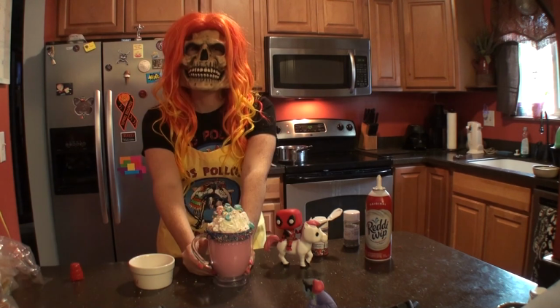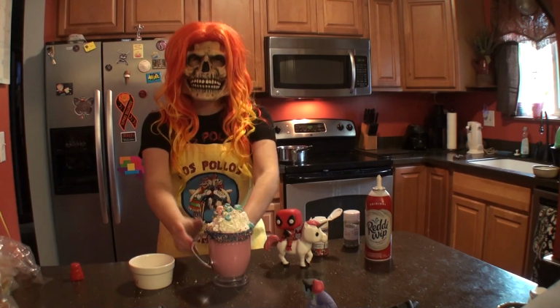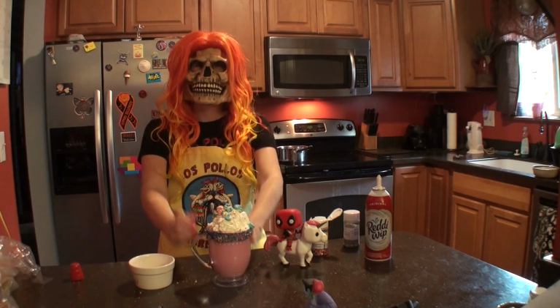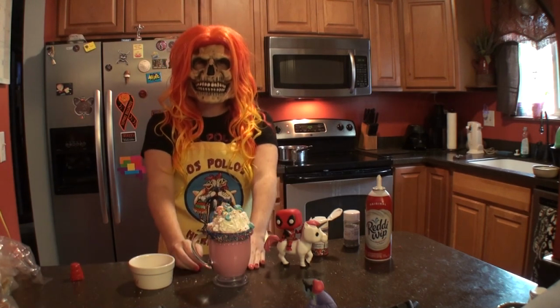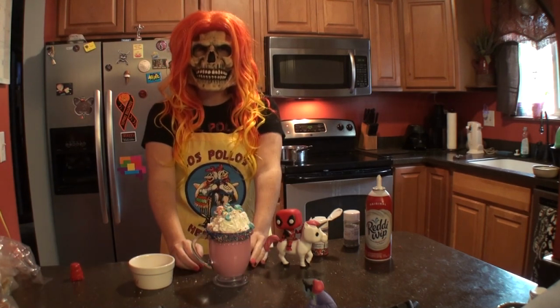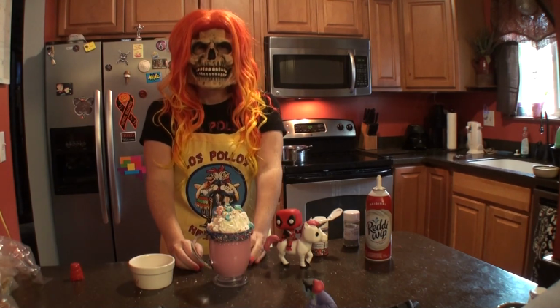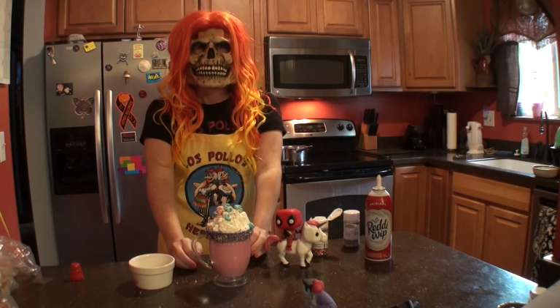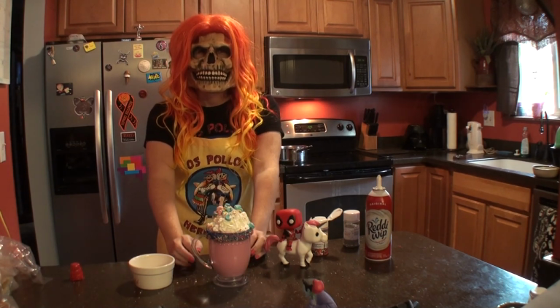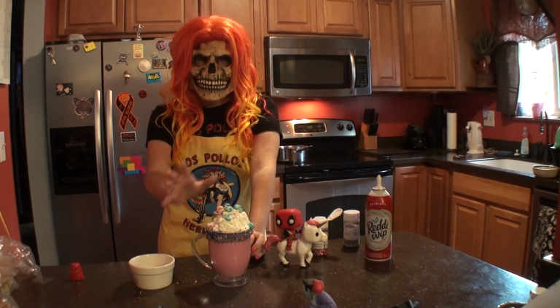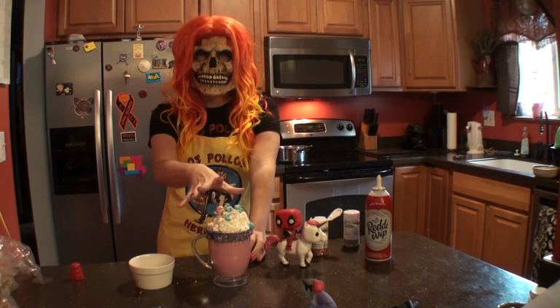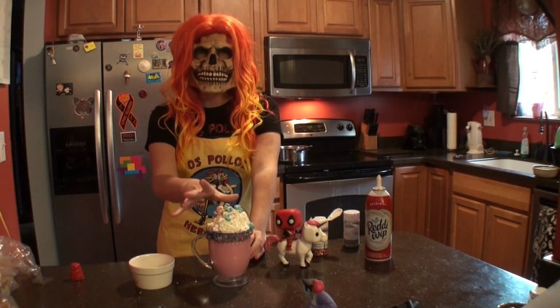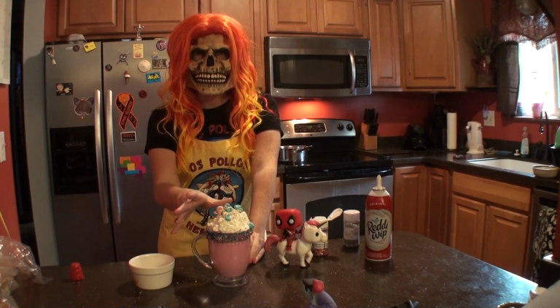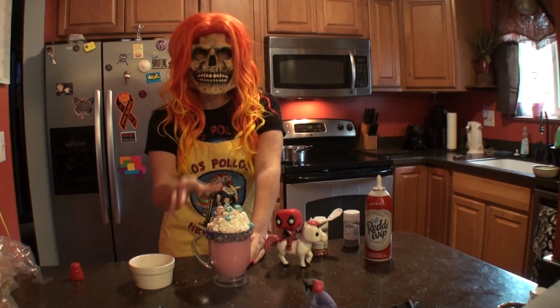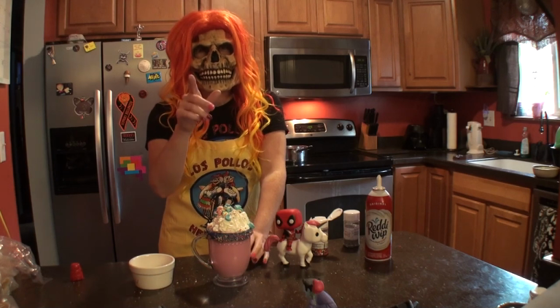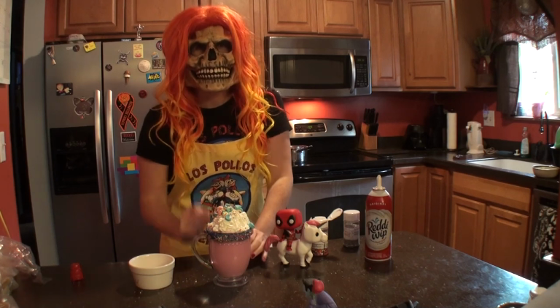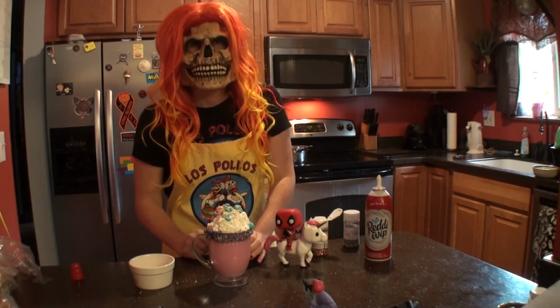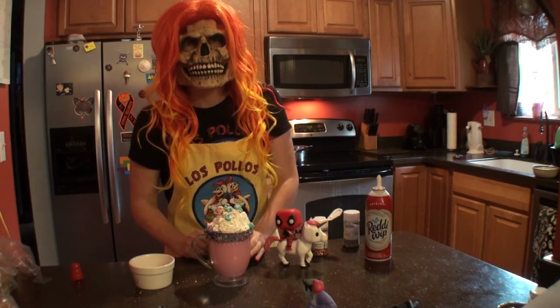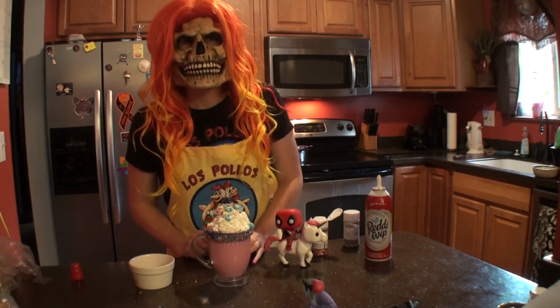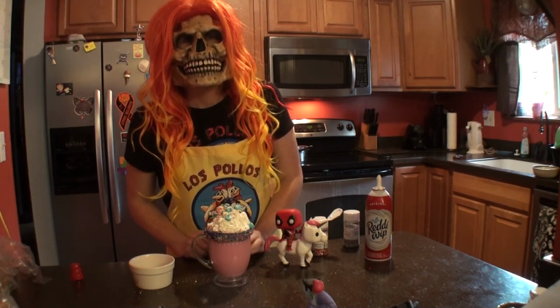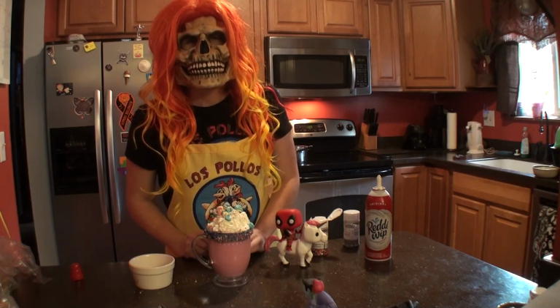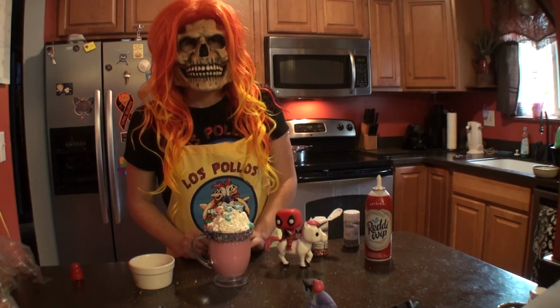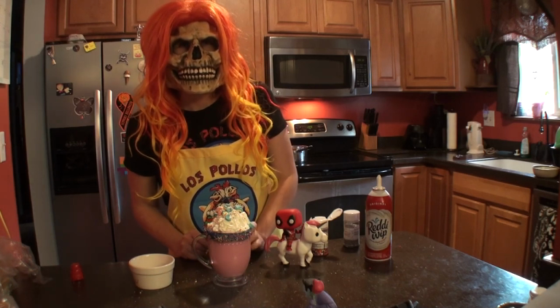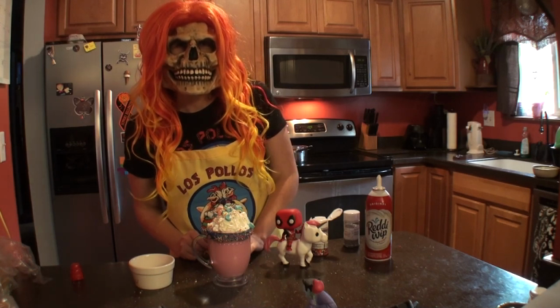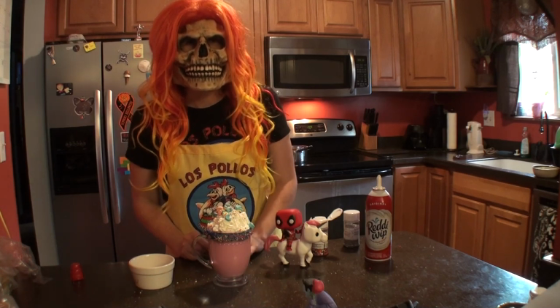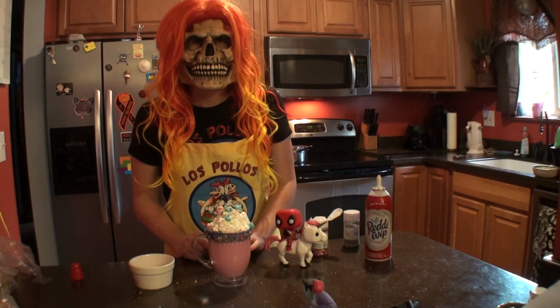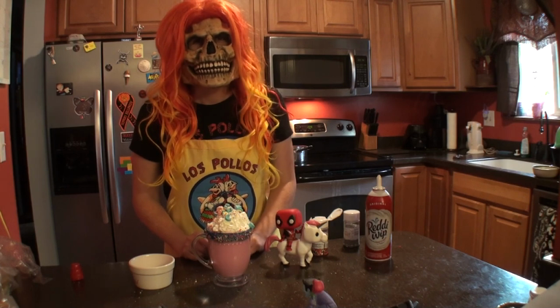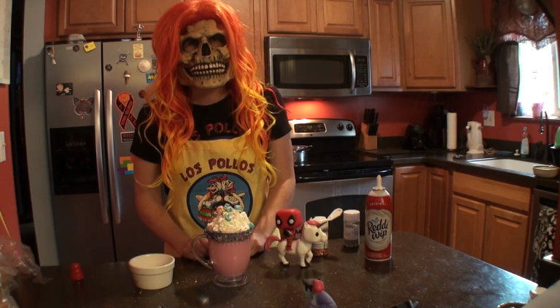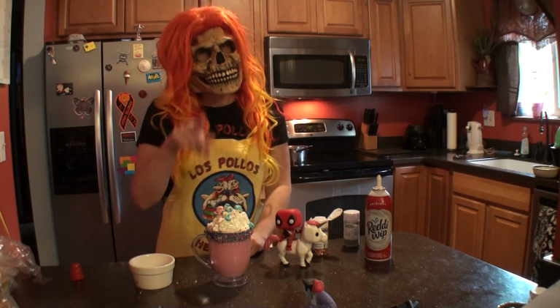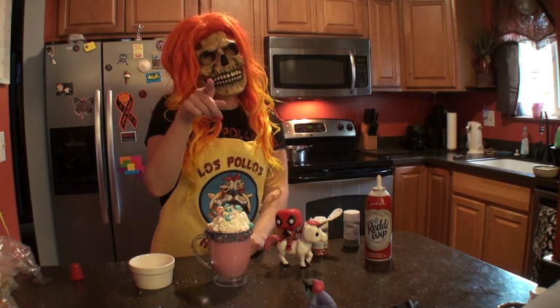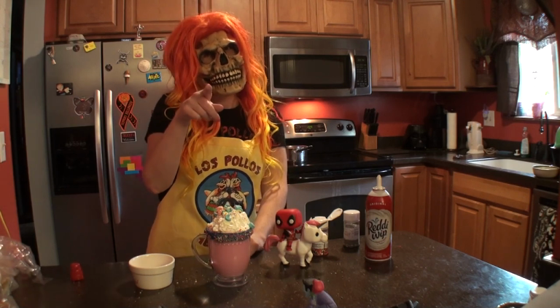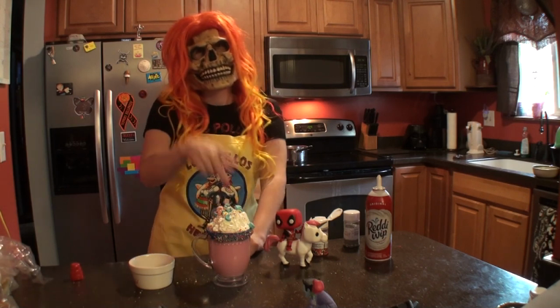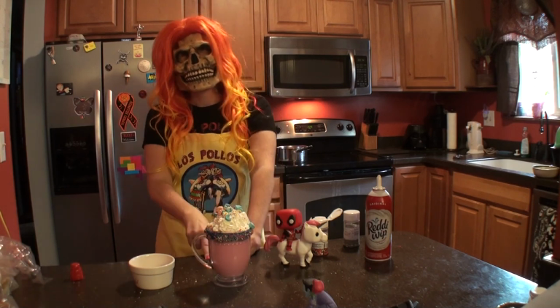Alright, so that concludes our segment. If you want to make the unicorn hot chocolate, there will be a link down below. In the meantime, don't forget to like and subscribe. Until next time, check you later. Bye bye!